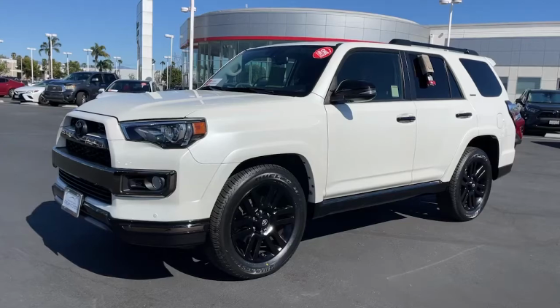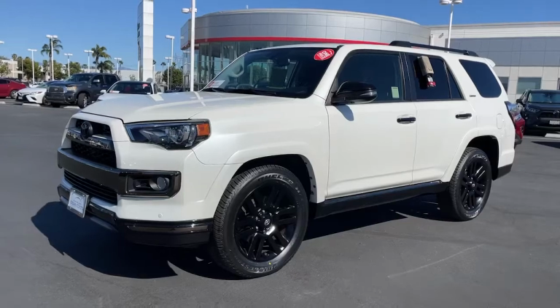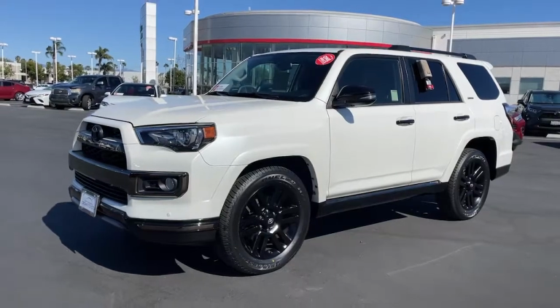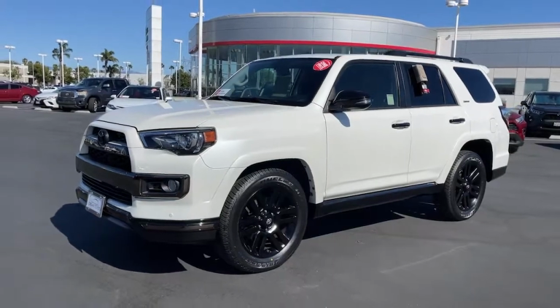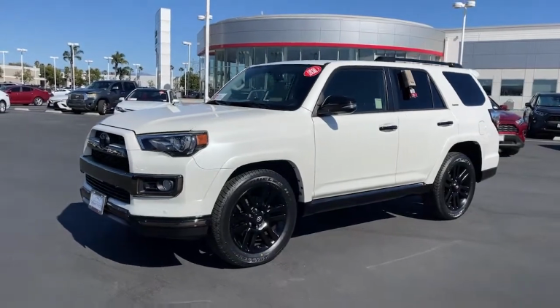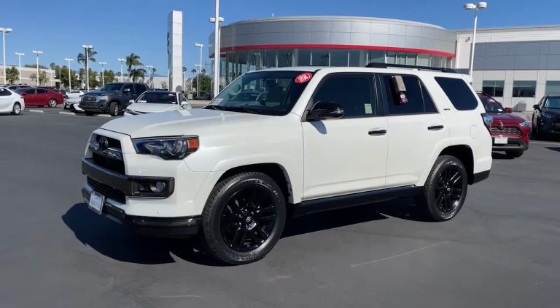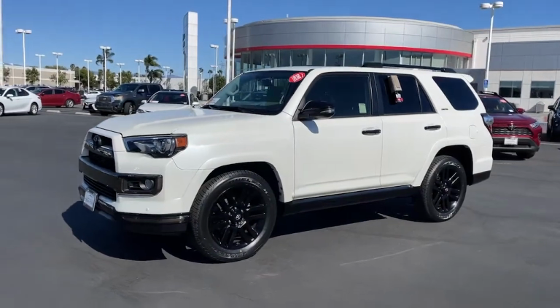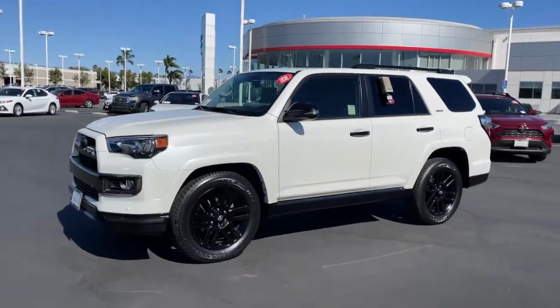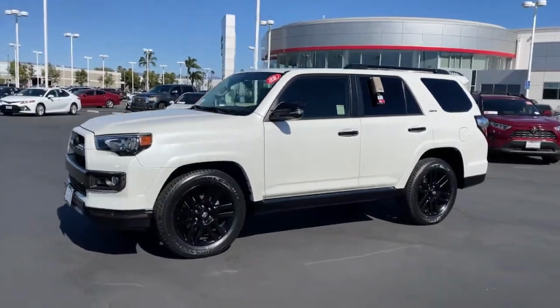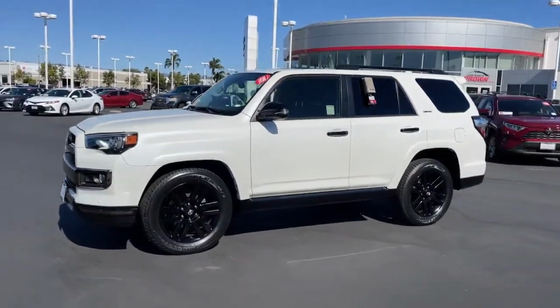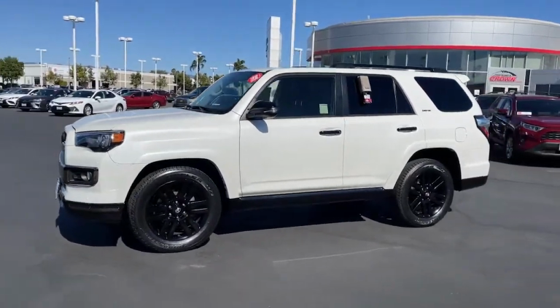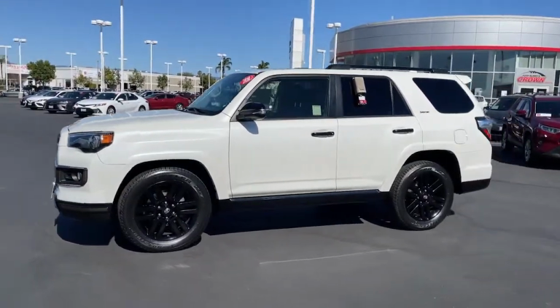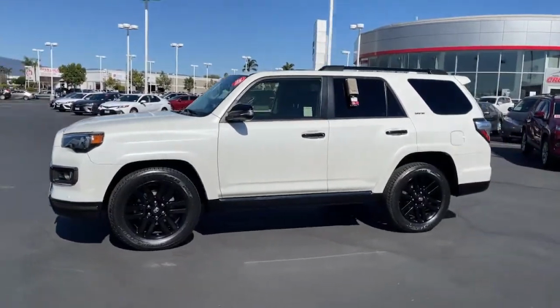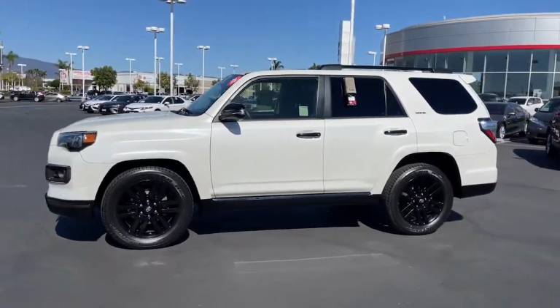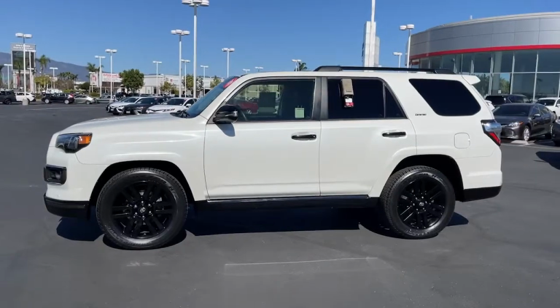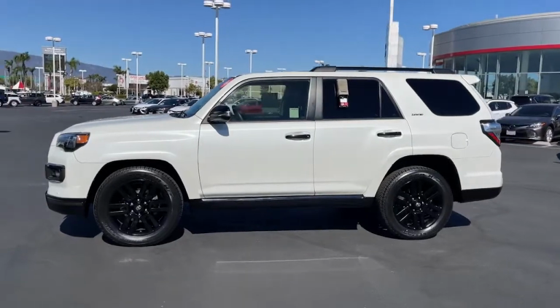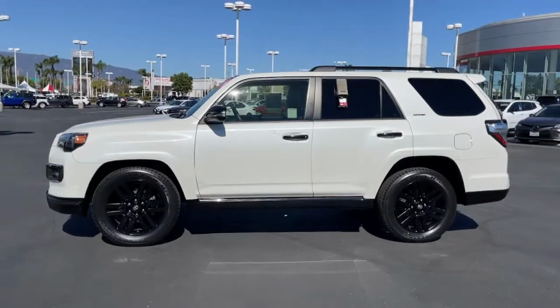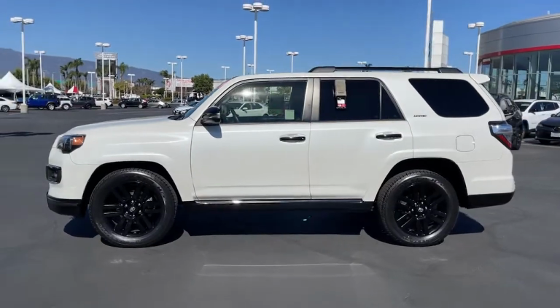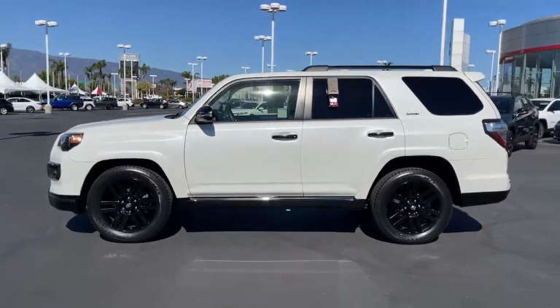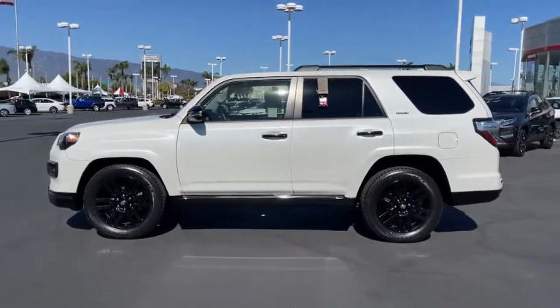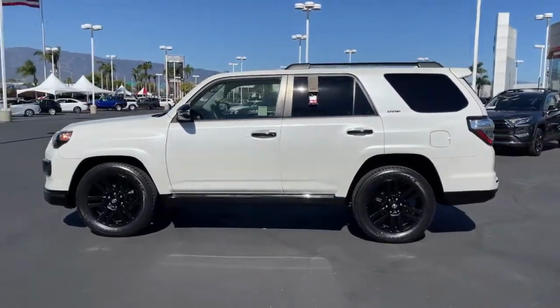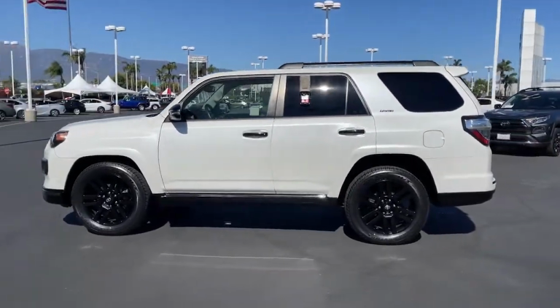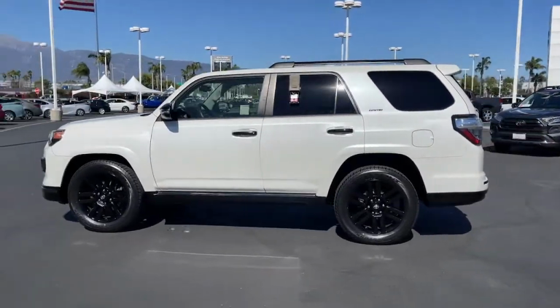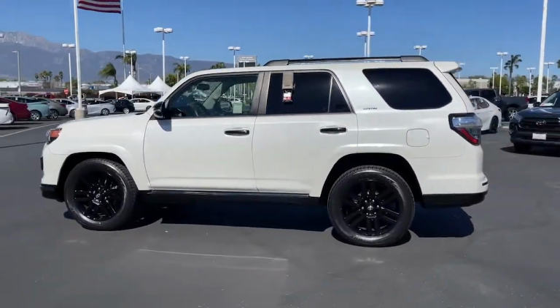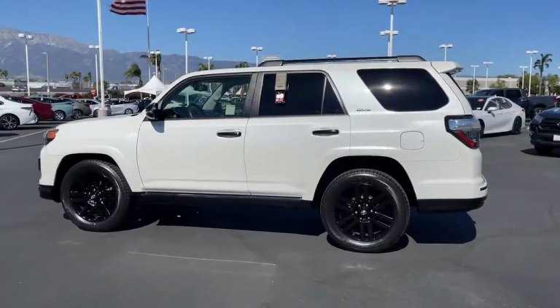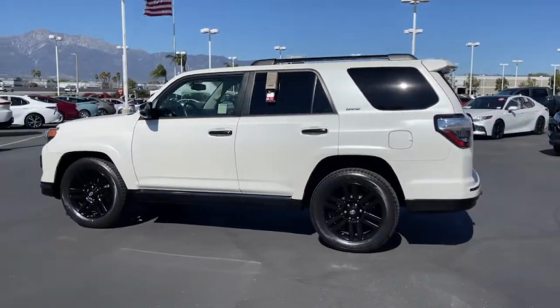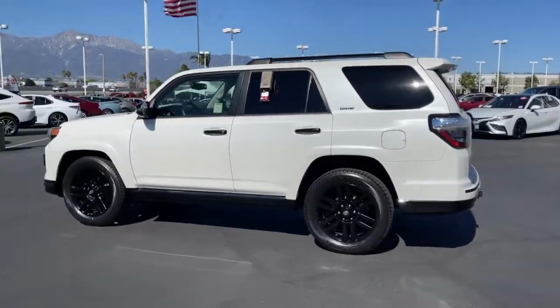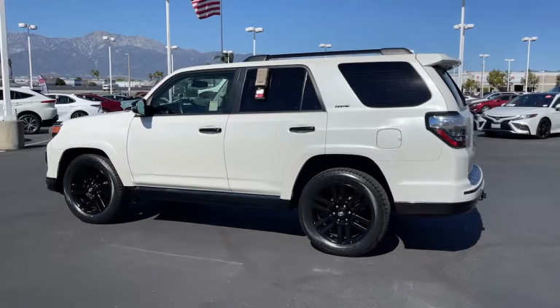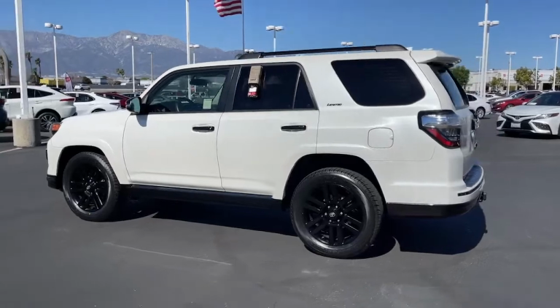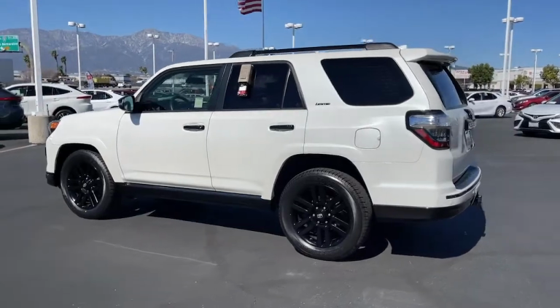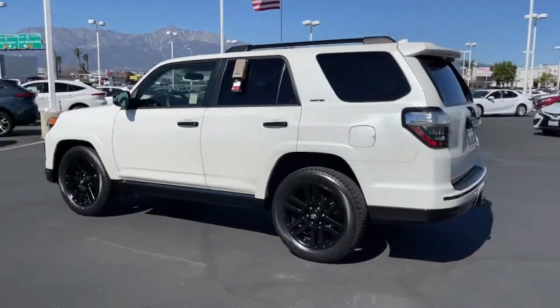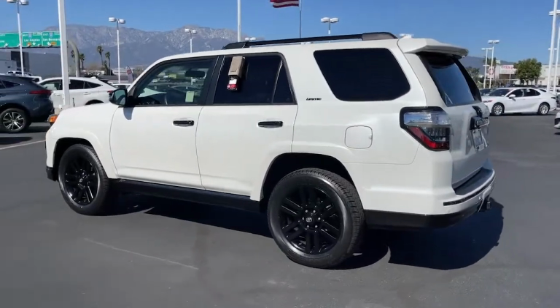Here is a wonderful 2019 Toyota 4Runner. This vehicle still has fewer than 40,000 miles on the clock, so it won't last long. Answer the call to drive boldly into the future.